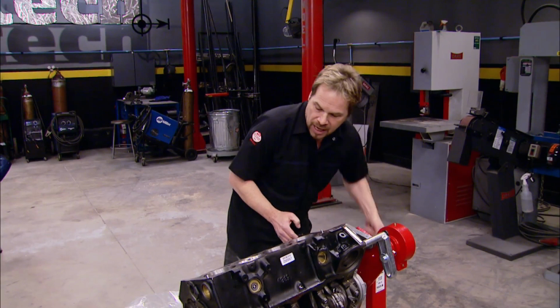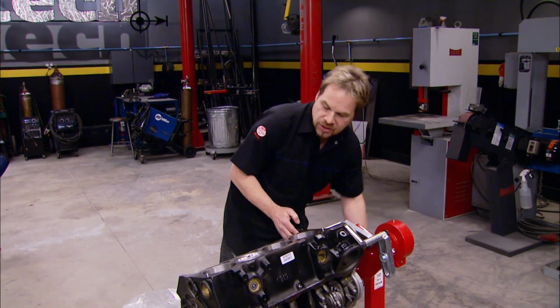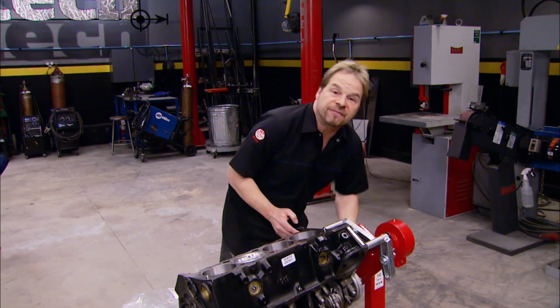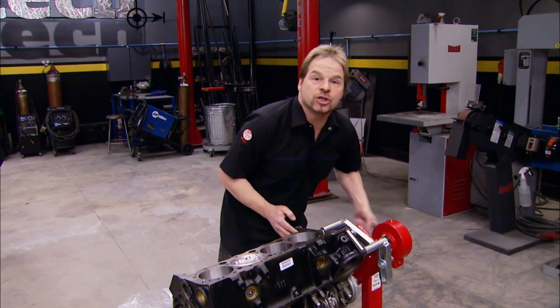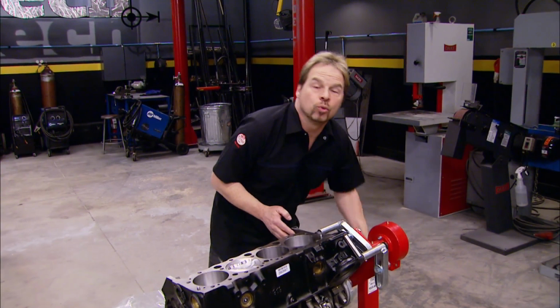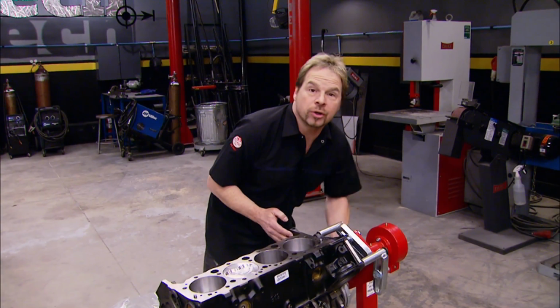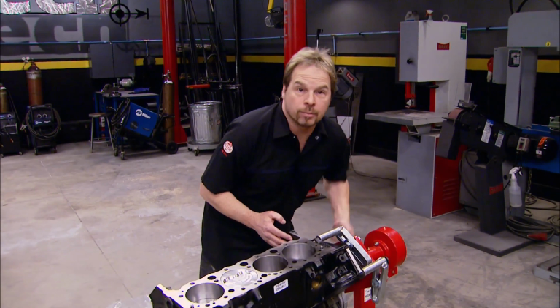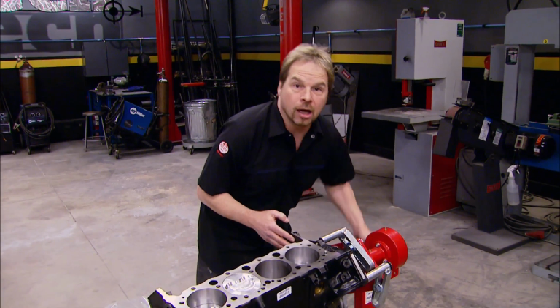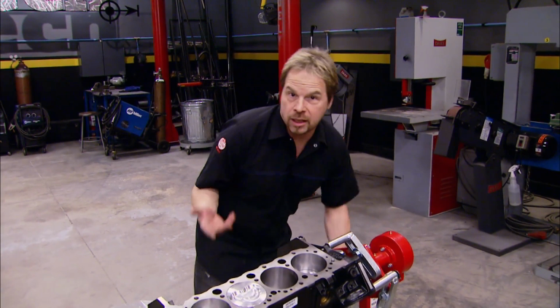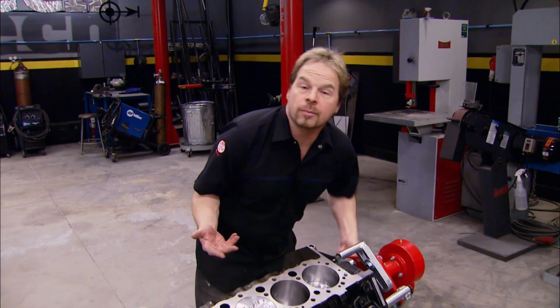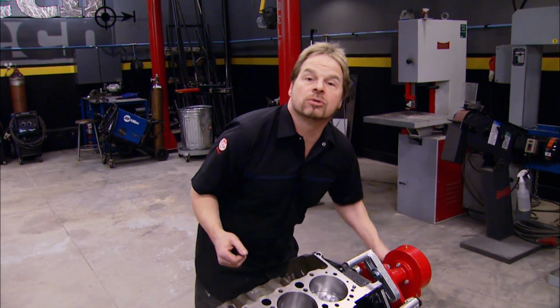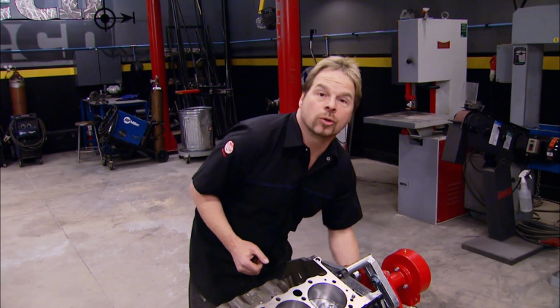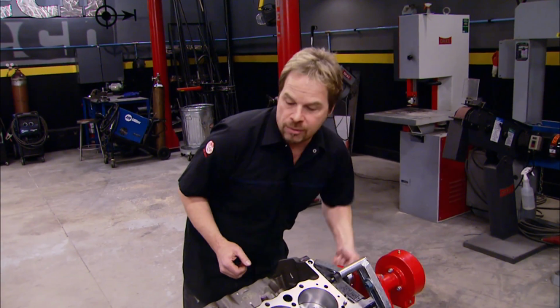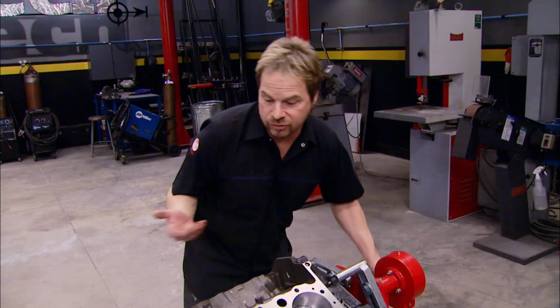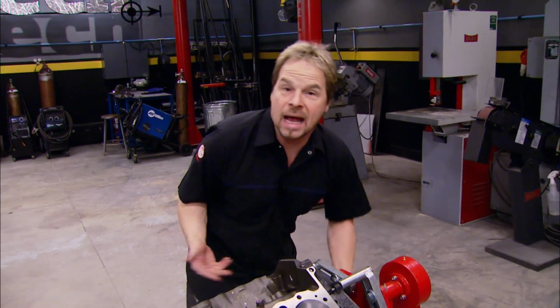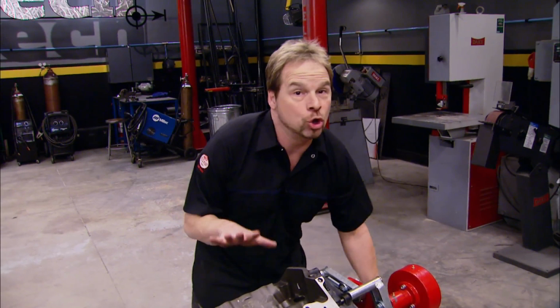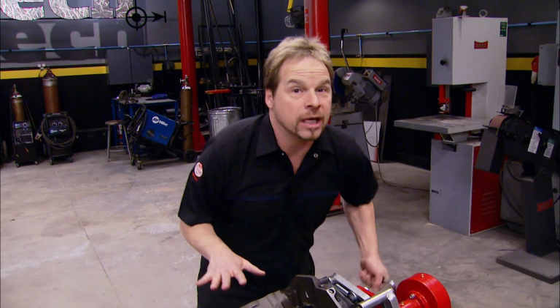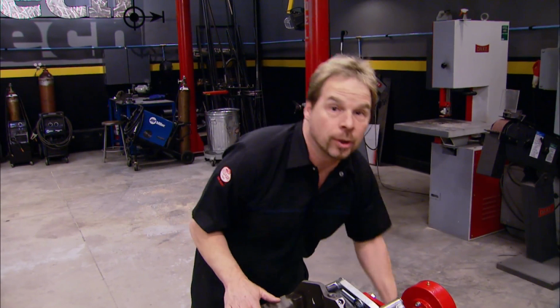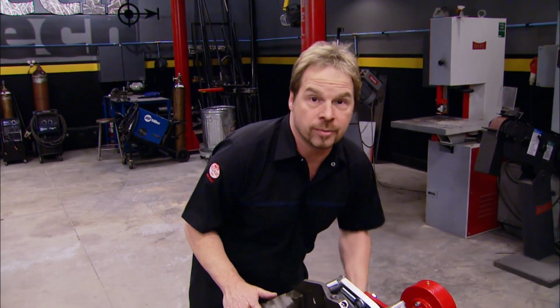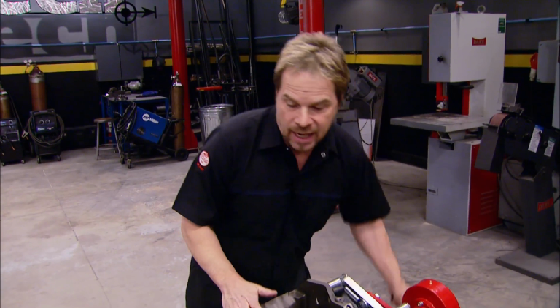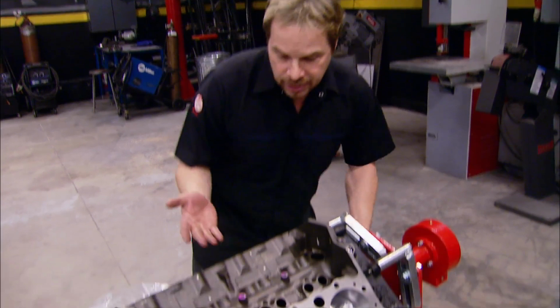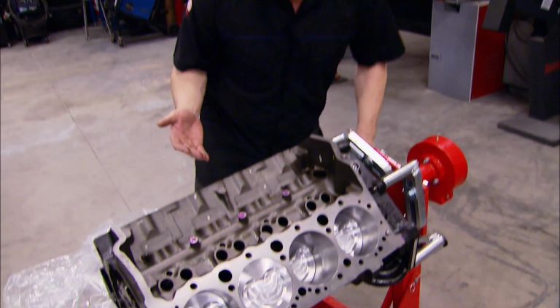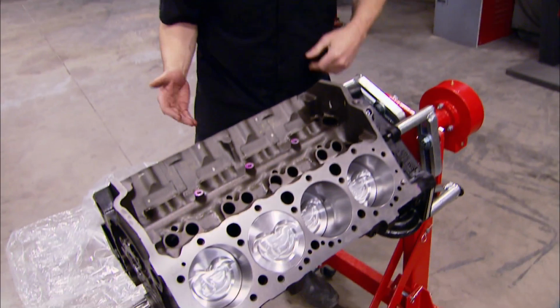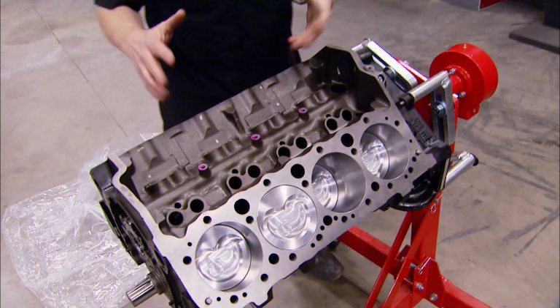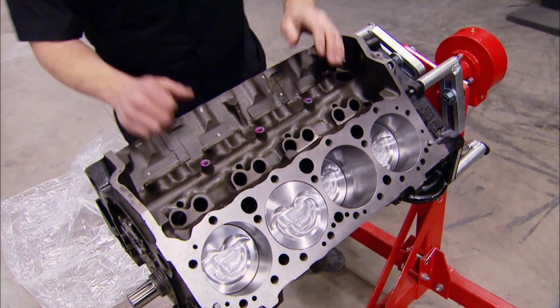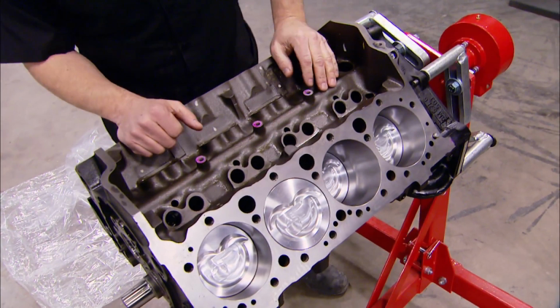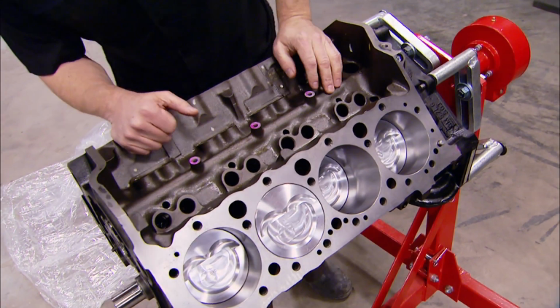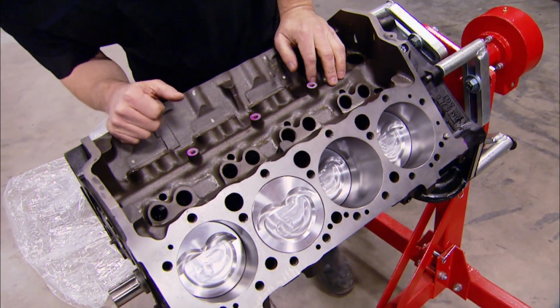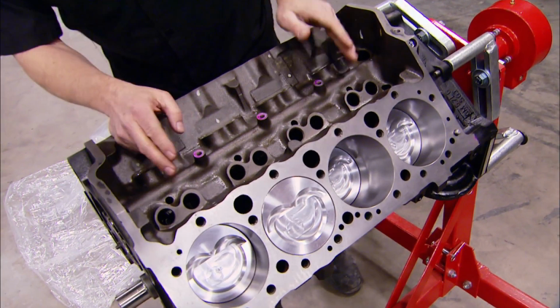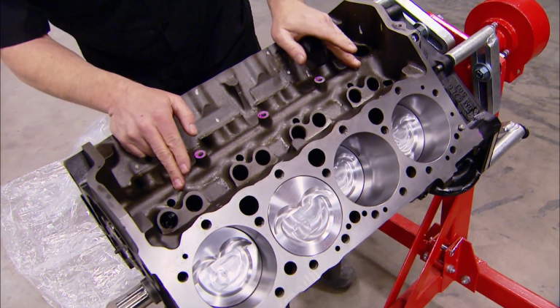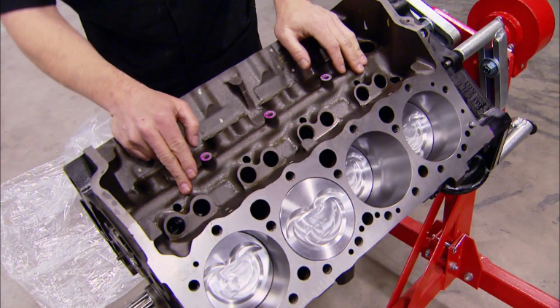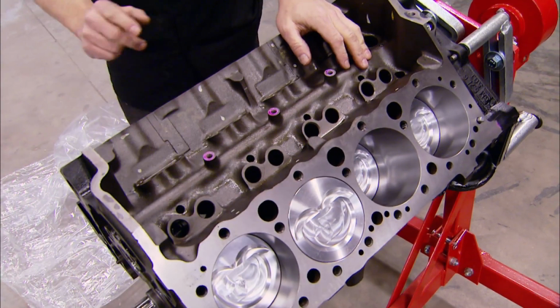This is a factory roller cam block, making it an easy upgrade to a roller camshaft with no extra parts to buy. But as you can see, there's a lot of stuff missing, including that roller cam.